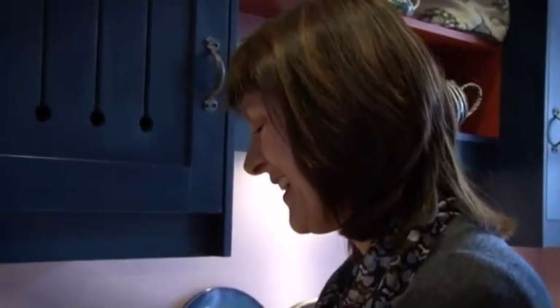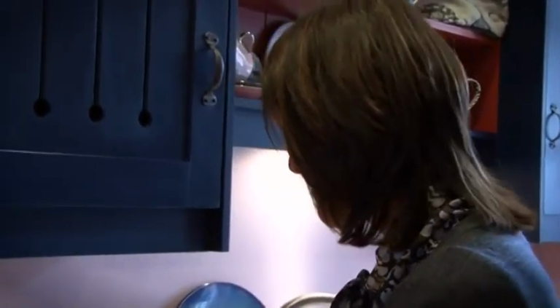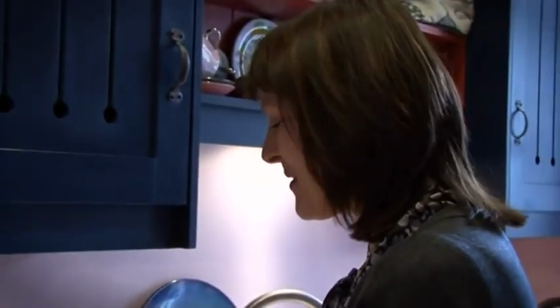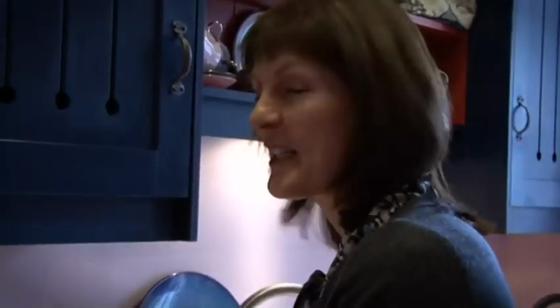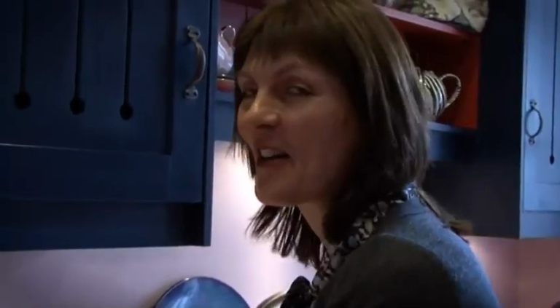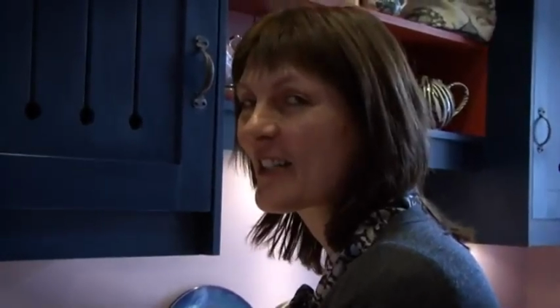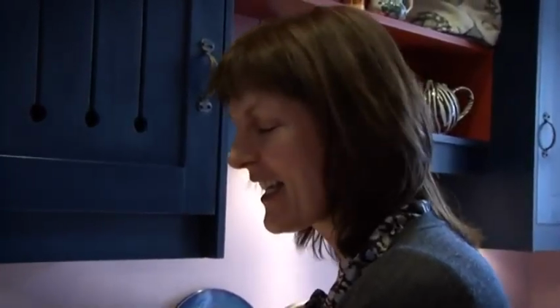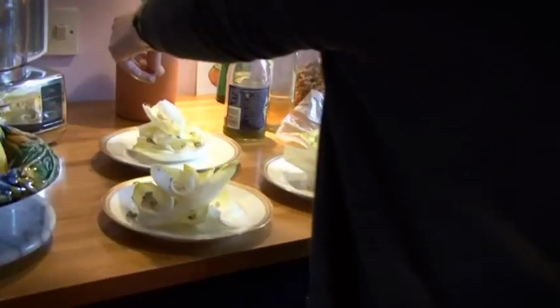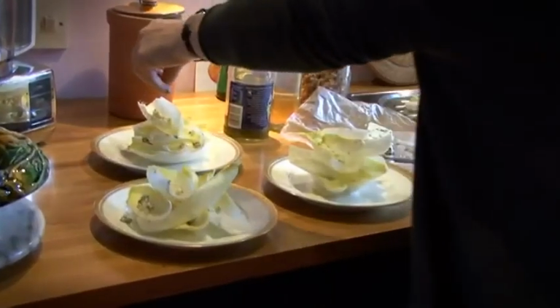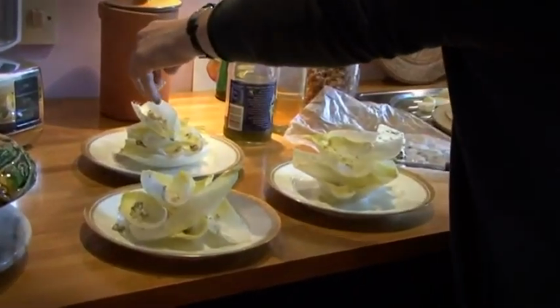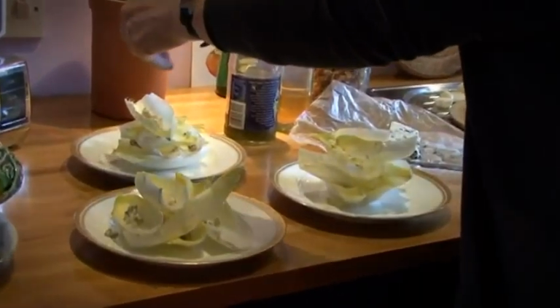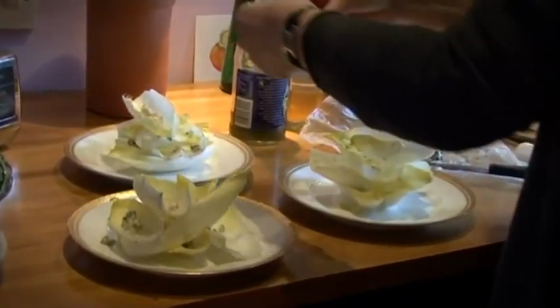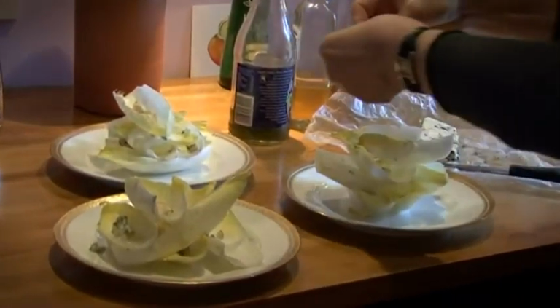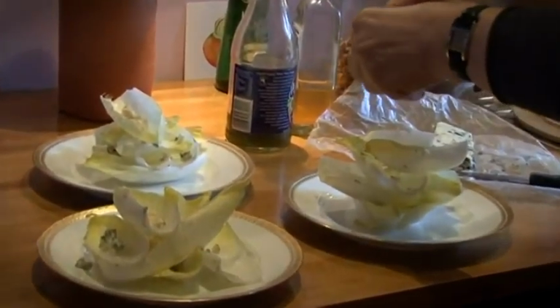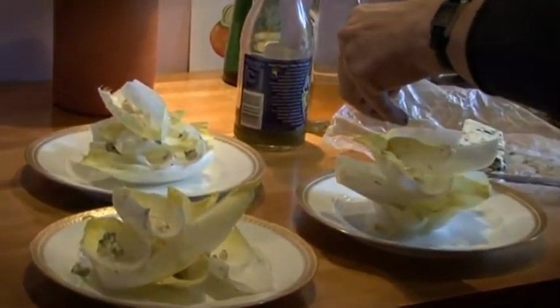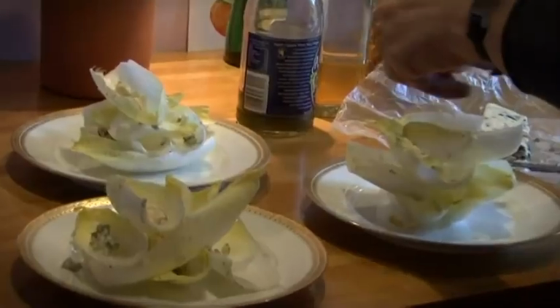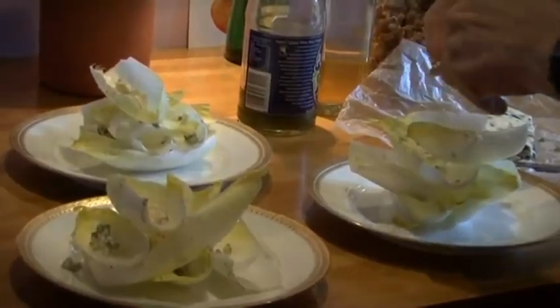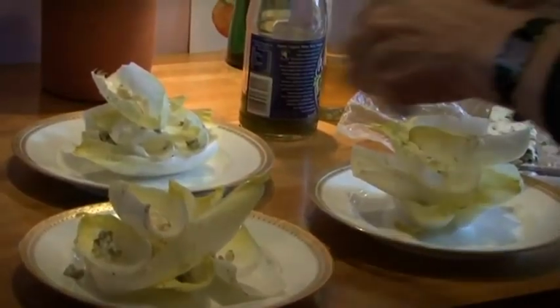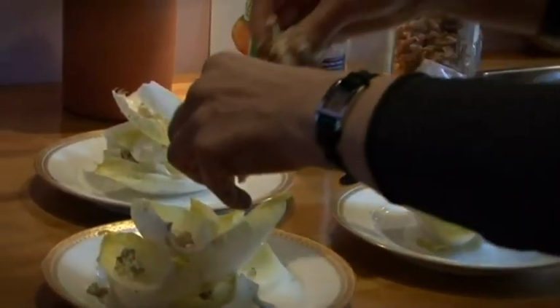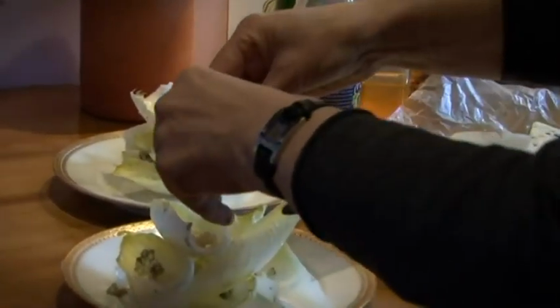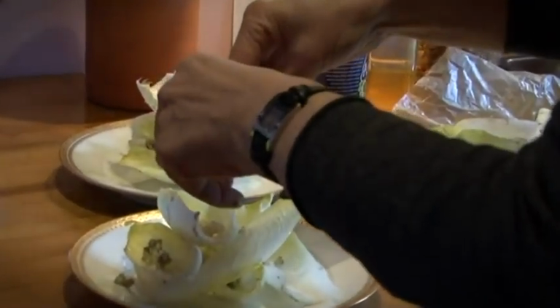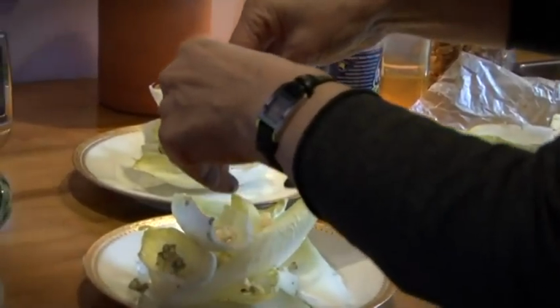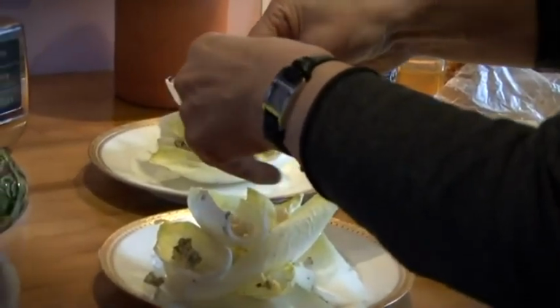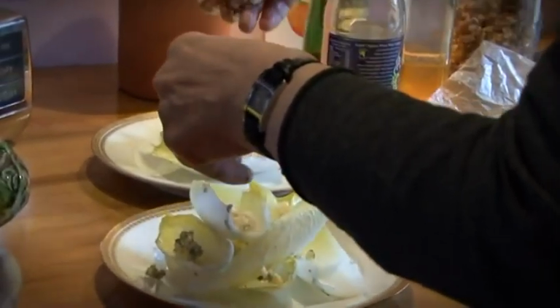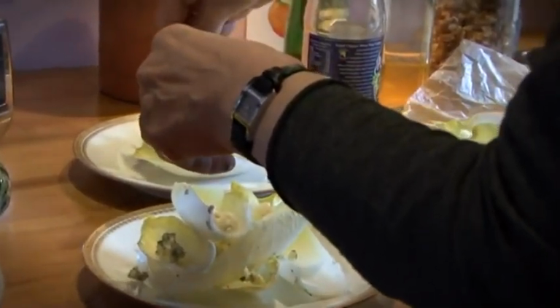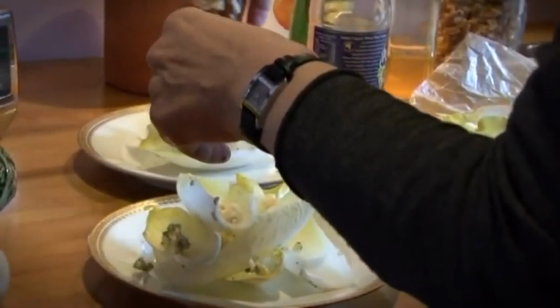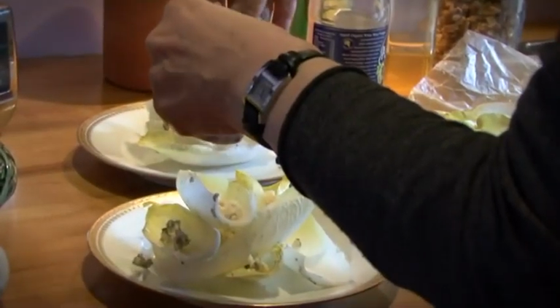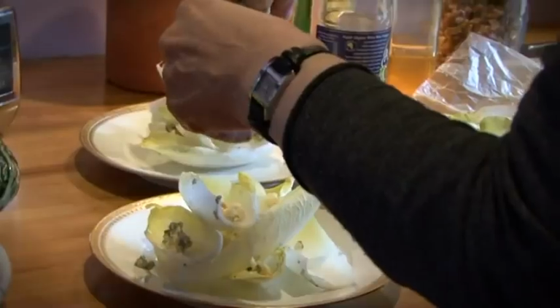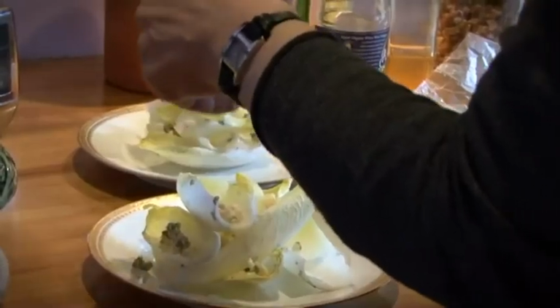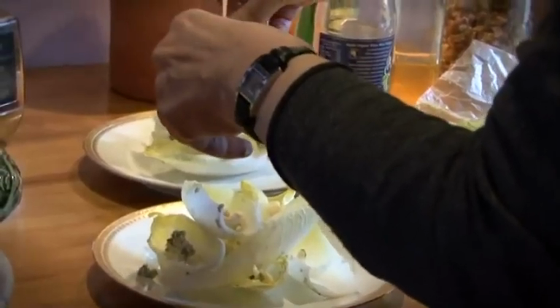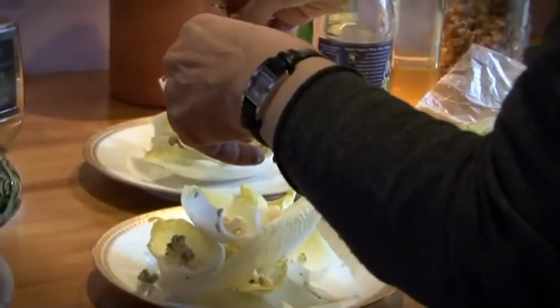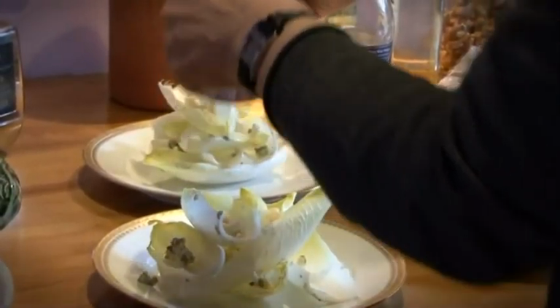Maybe I'm setting myself an architectural challenge. It's messy but it's quite fast. The thing with roquefort is it's quite strong, so a little has quite a big impact.